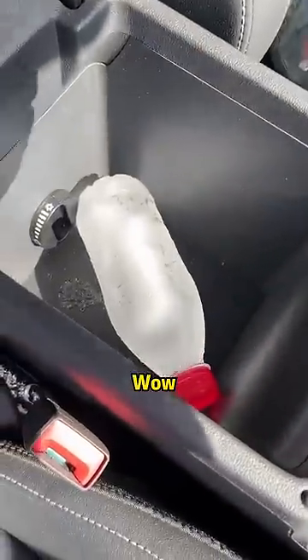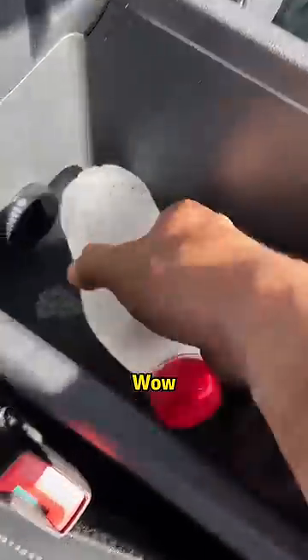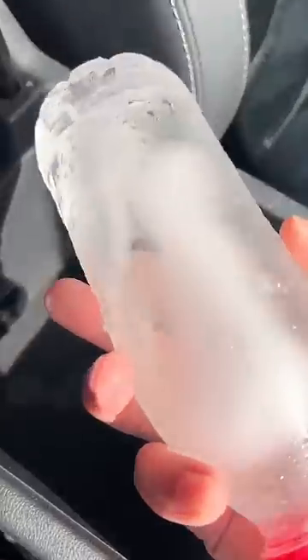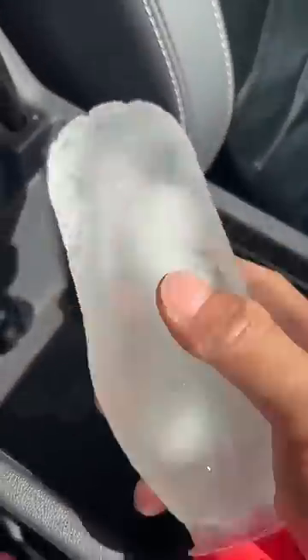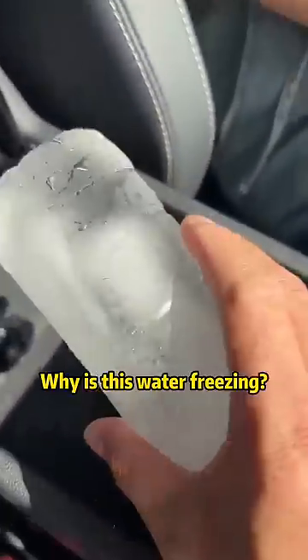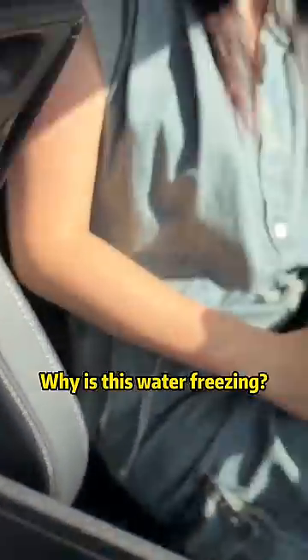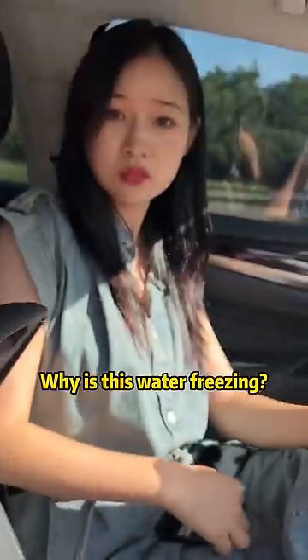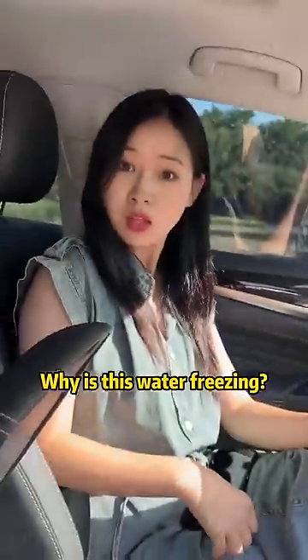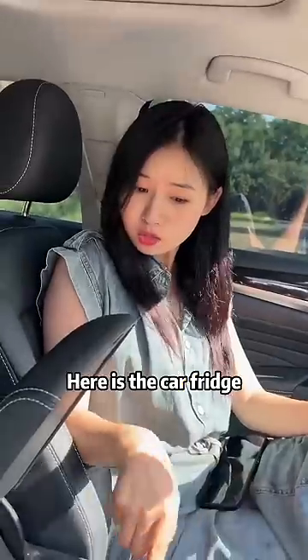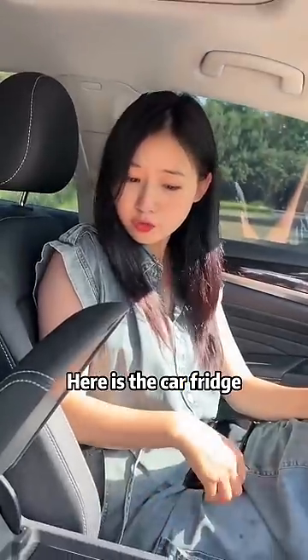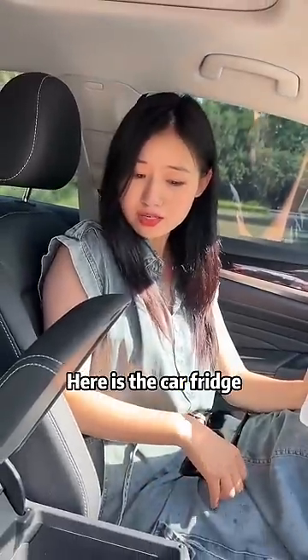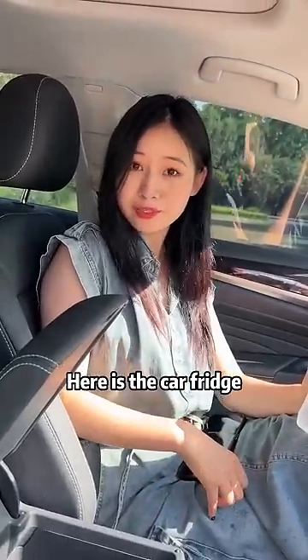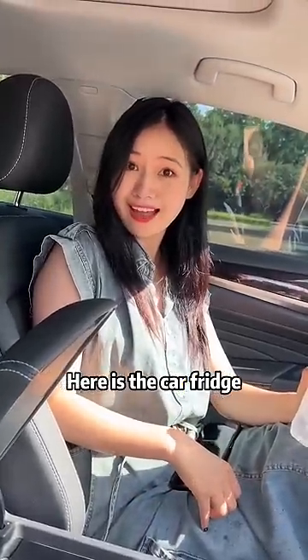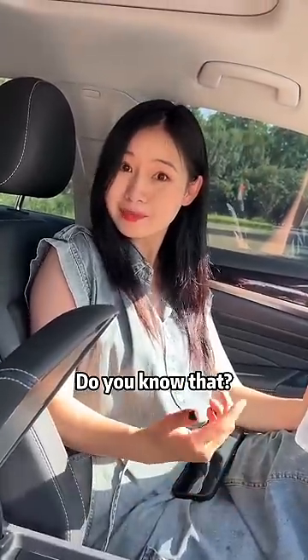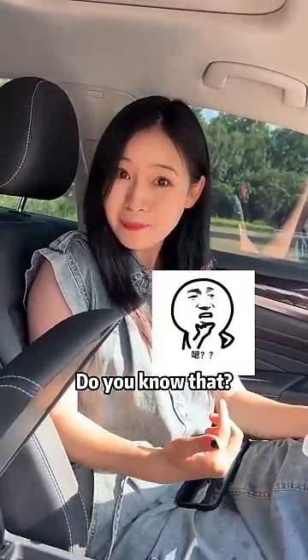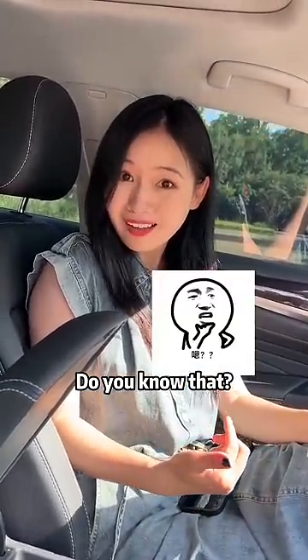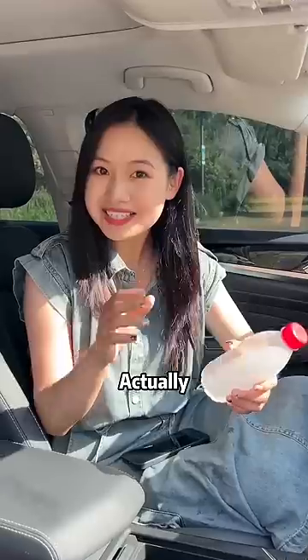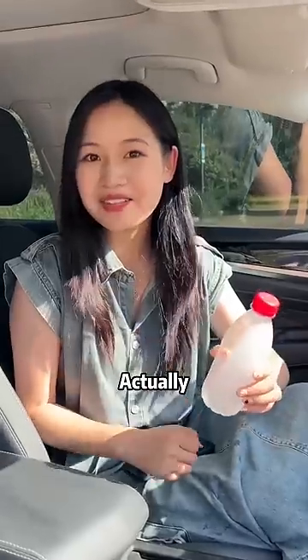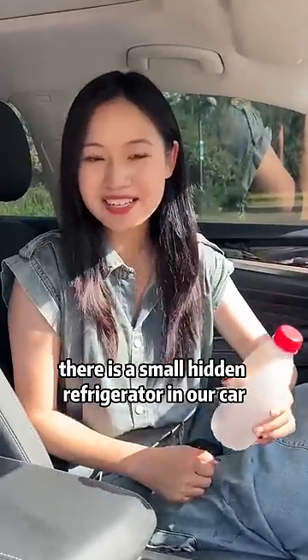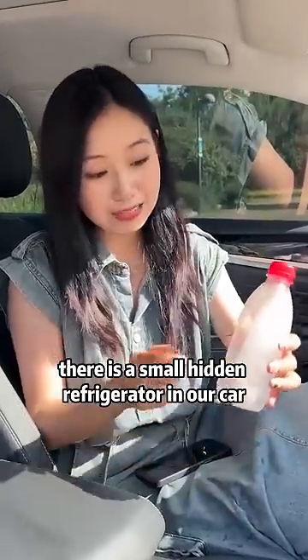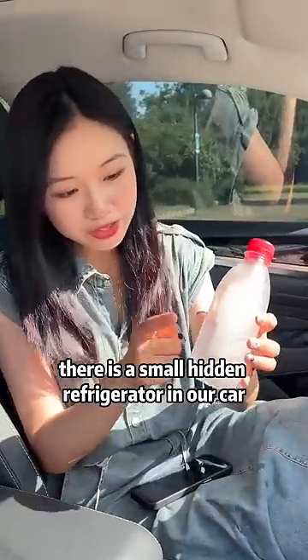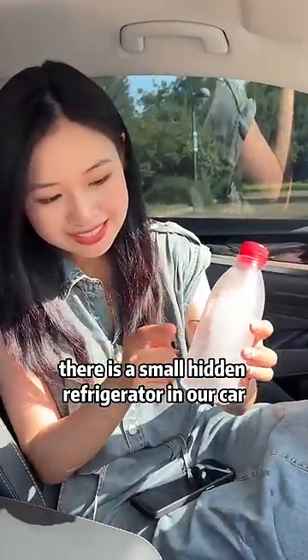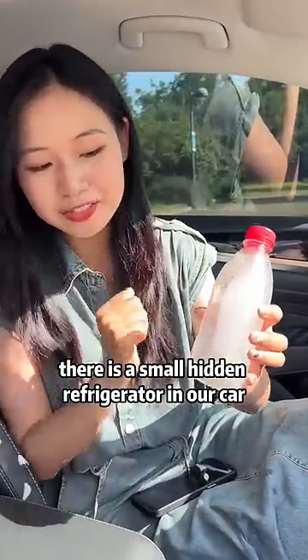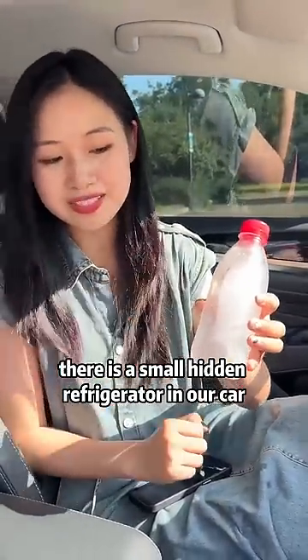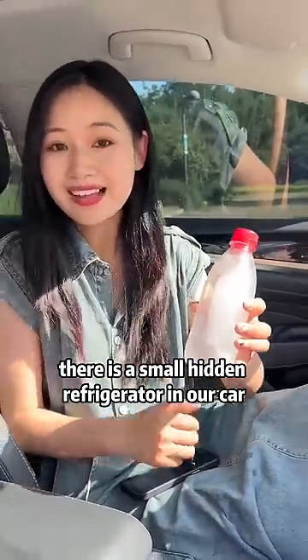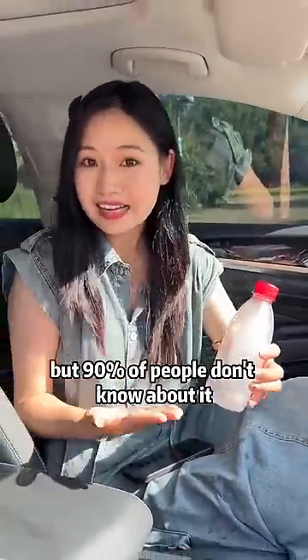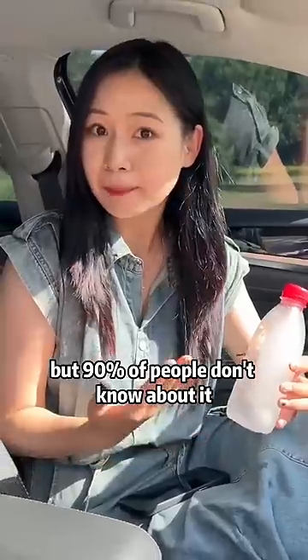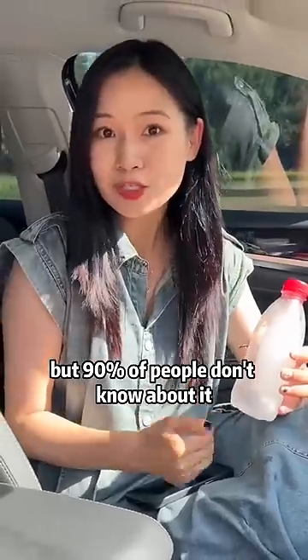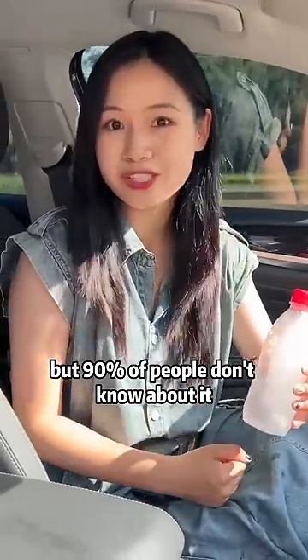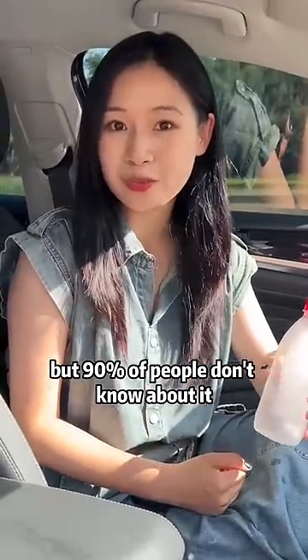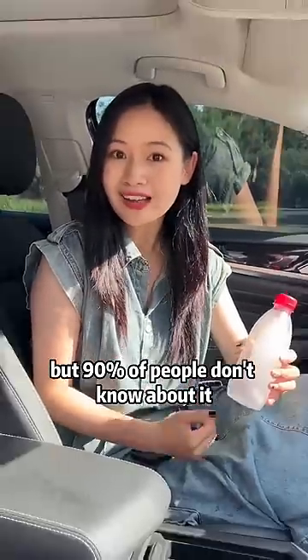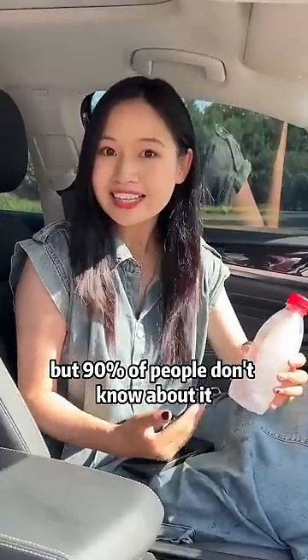Wow! Why is this water freezing? Here is the car fridge. Do you know that? Actually, there is a small hidden refrigerator in our car, but 90% of people don't know about it.